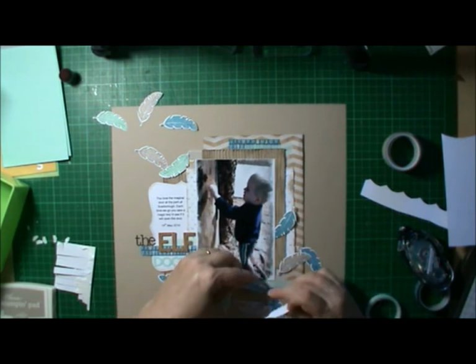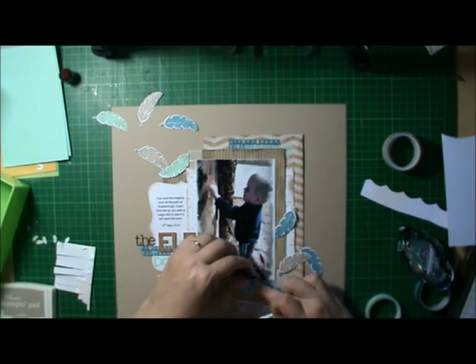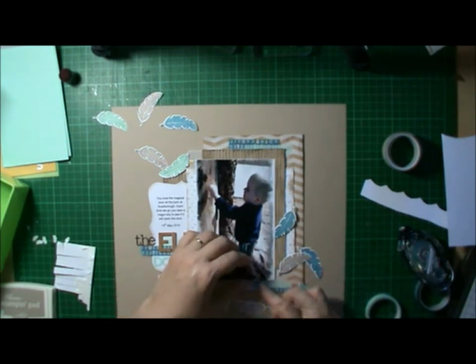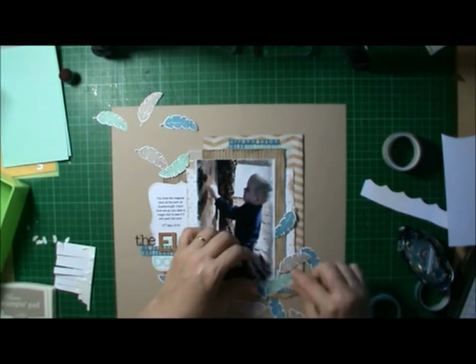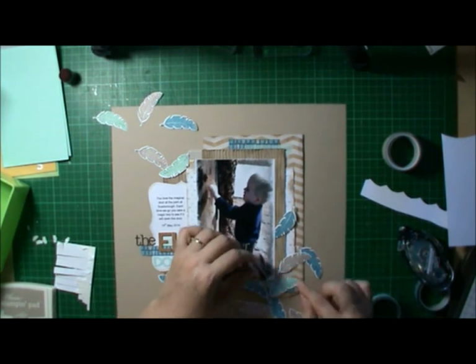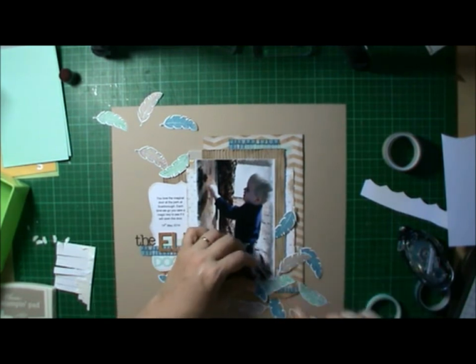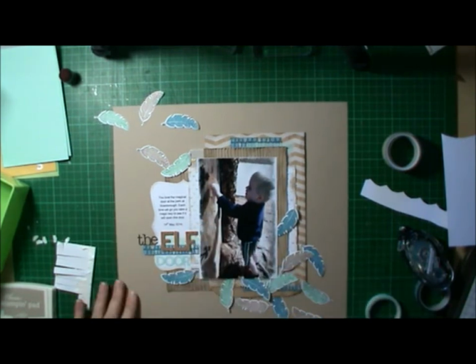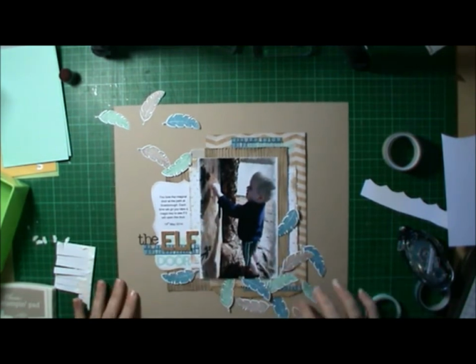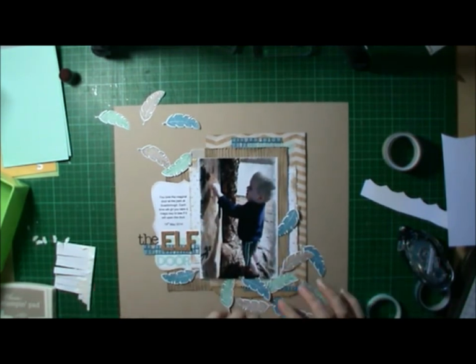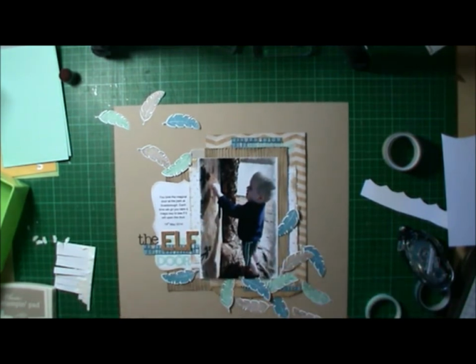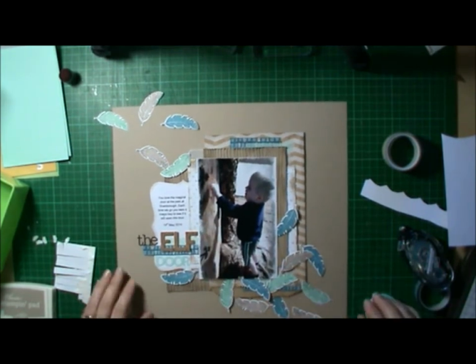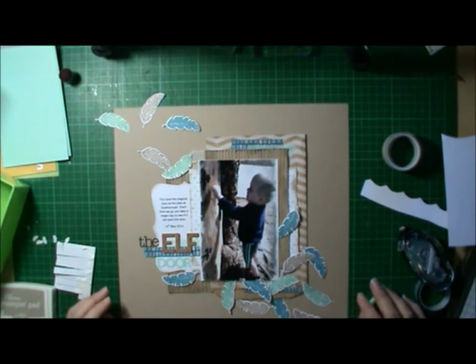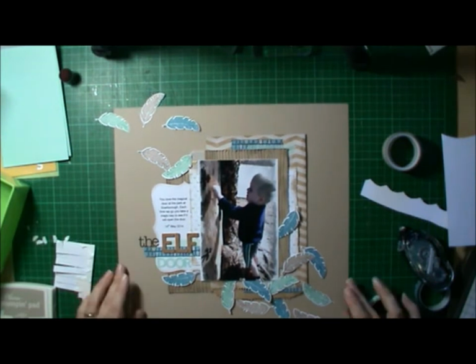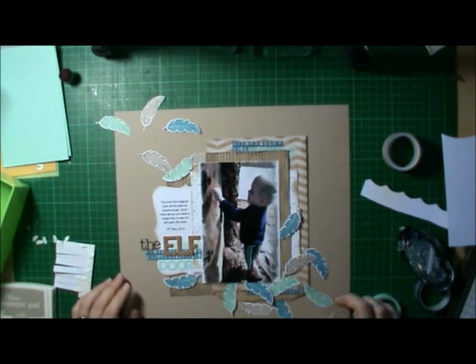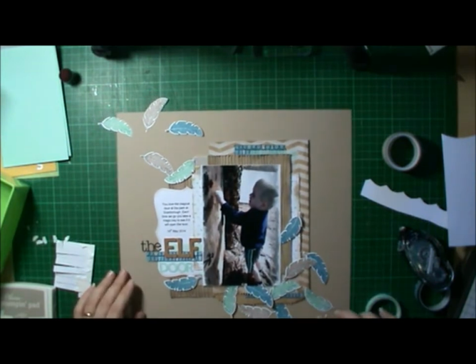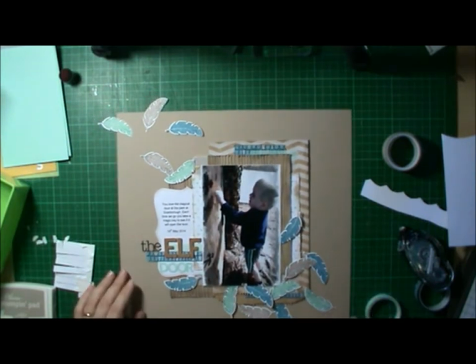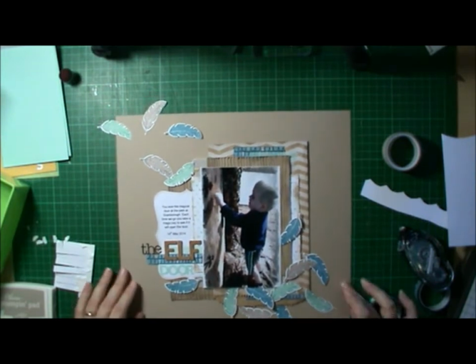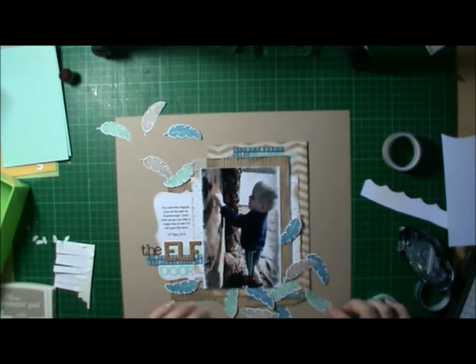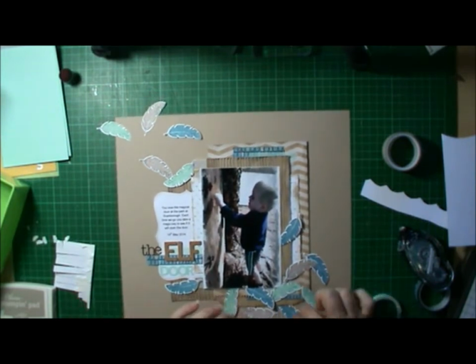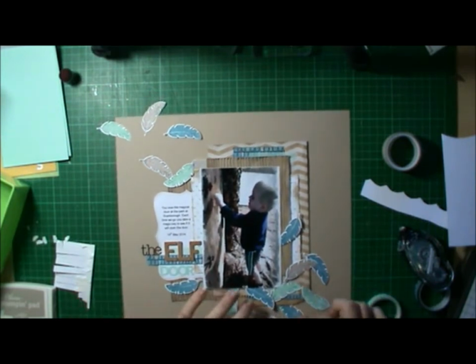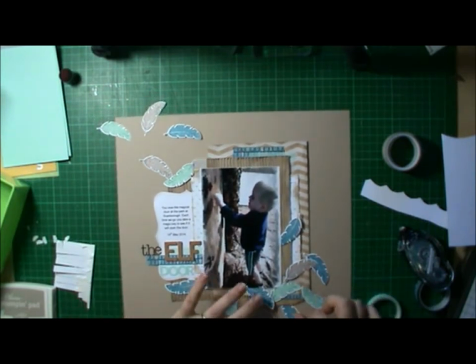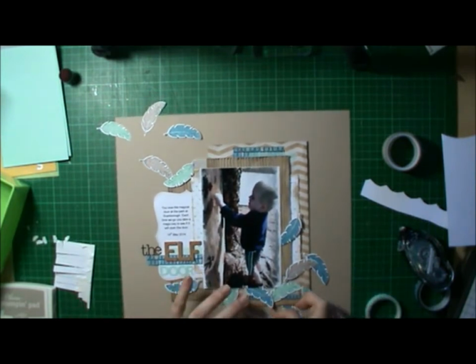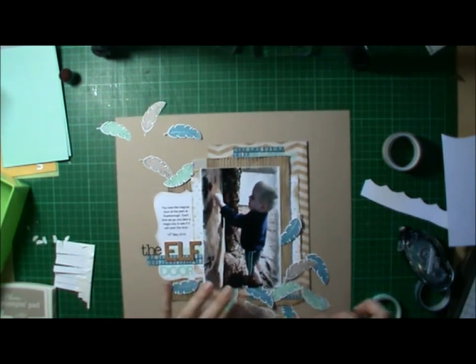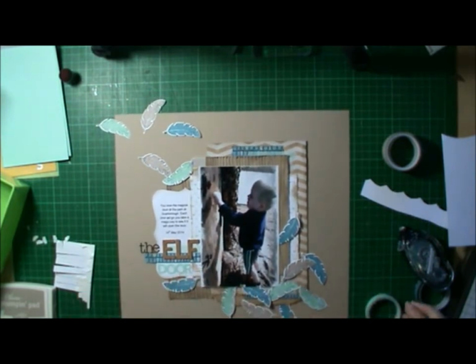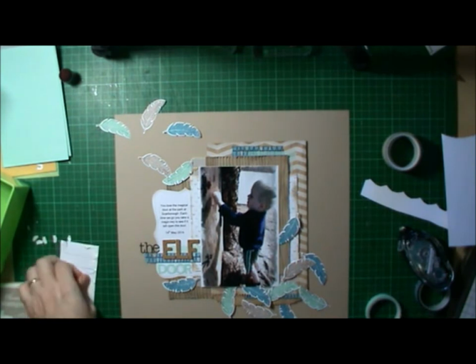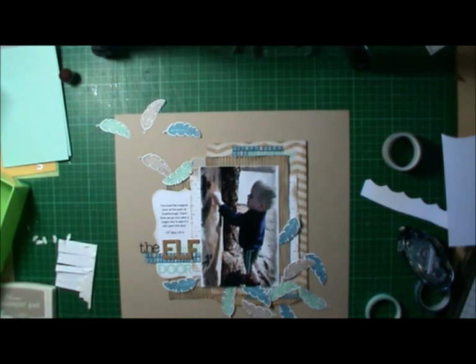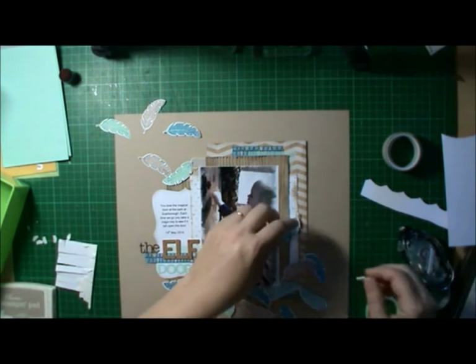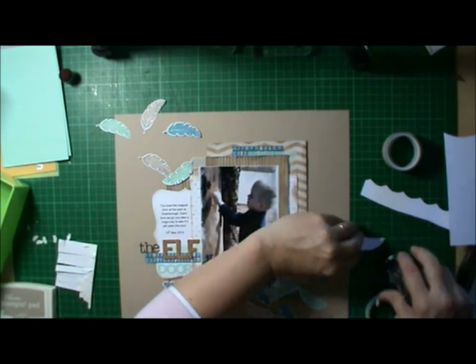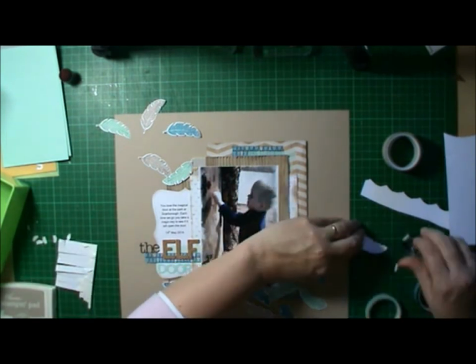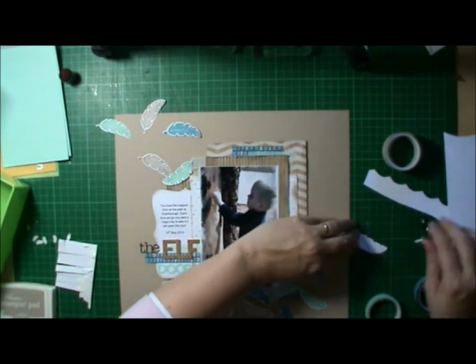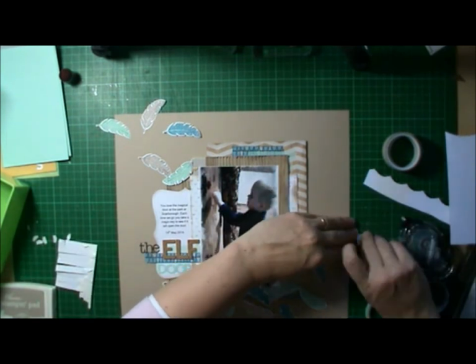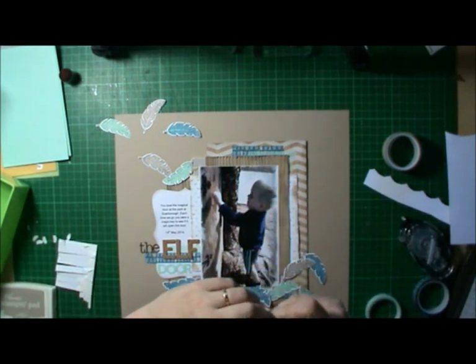I didn't edit out this part of sticking down all the feathers, which I probably should have done because it's a little bit monotonous. But I hope you're all sticking with me.